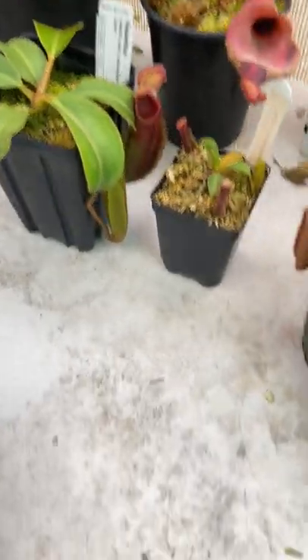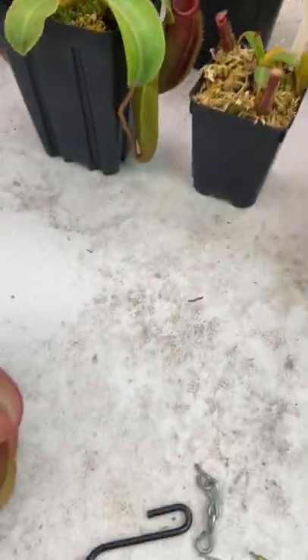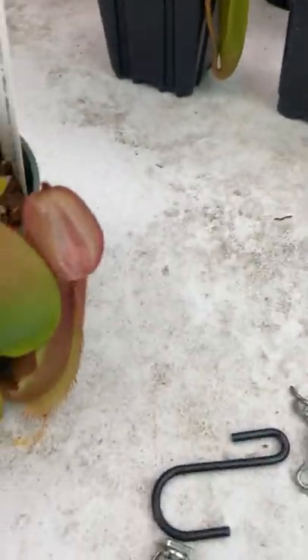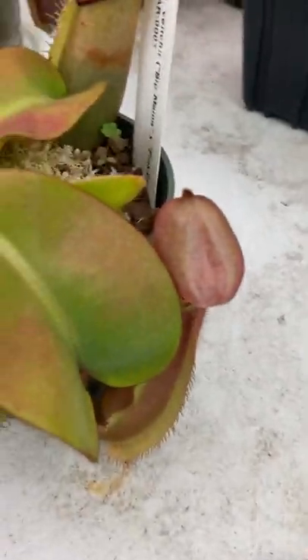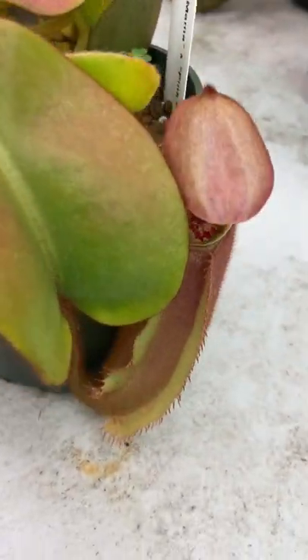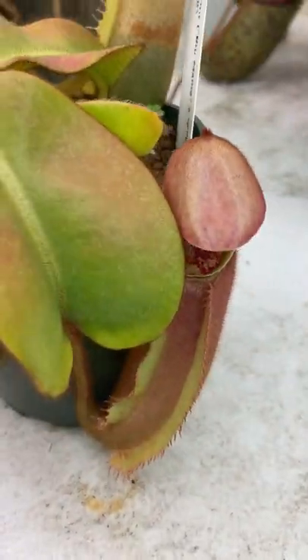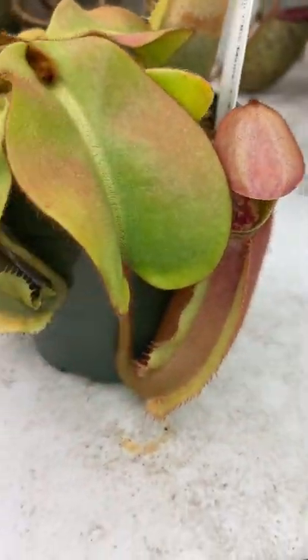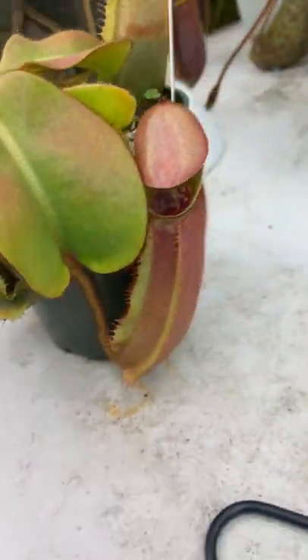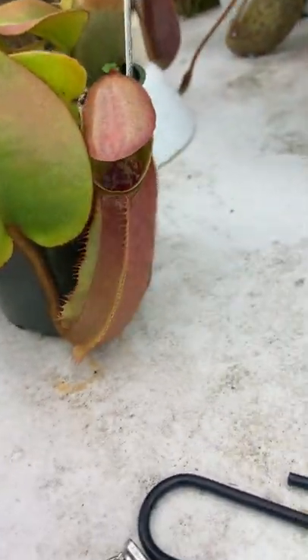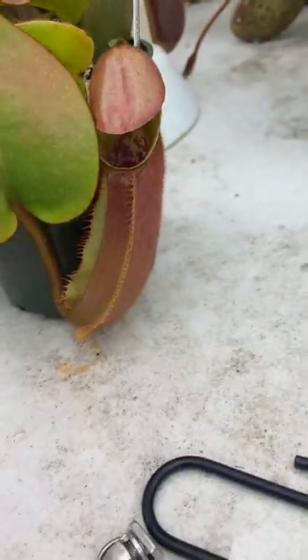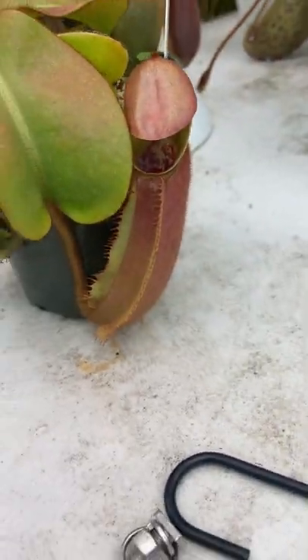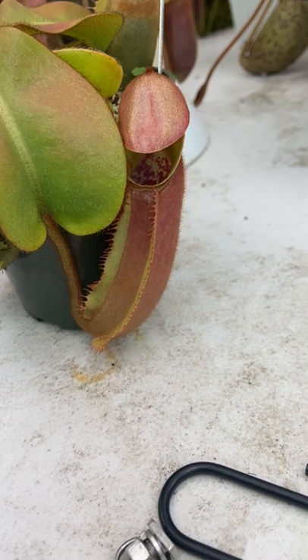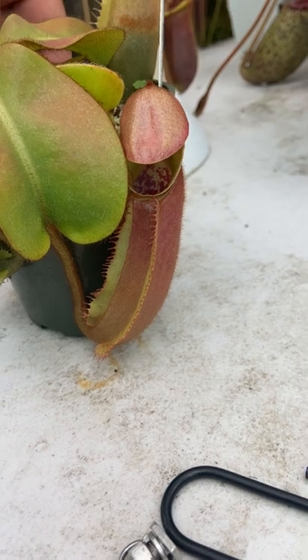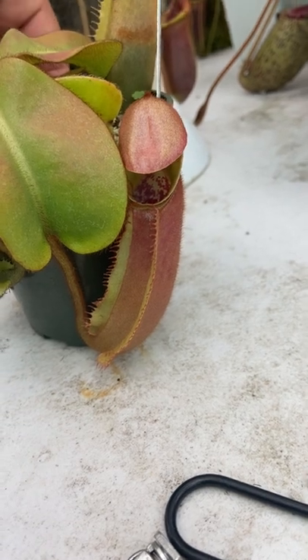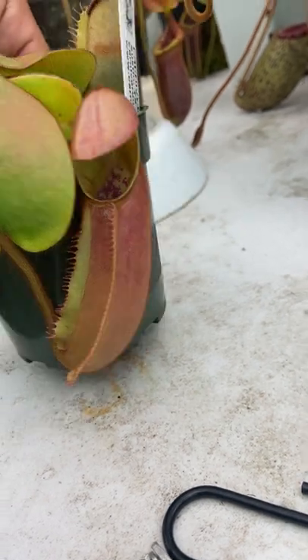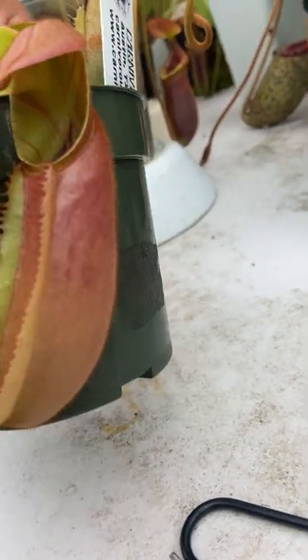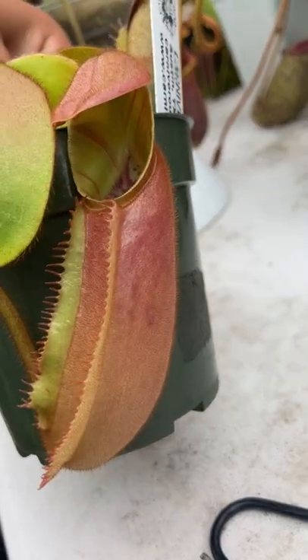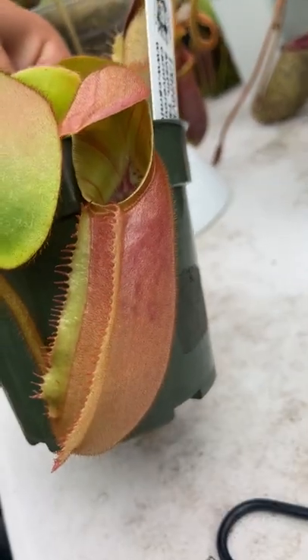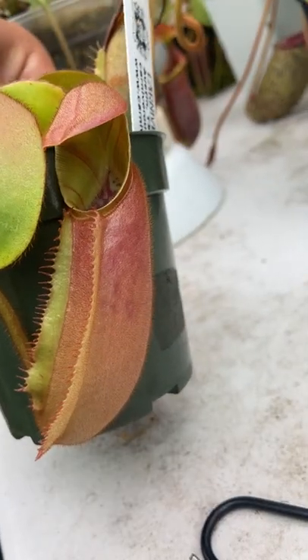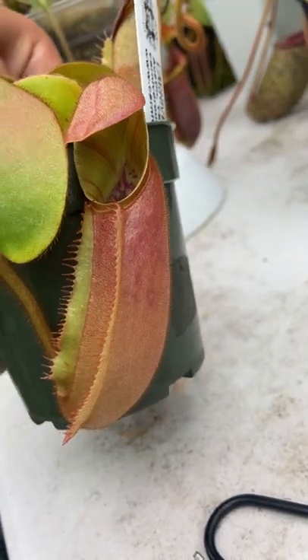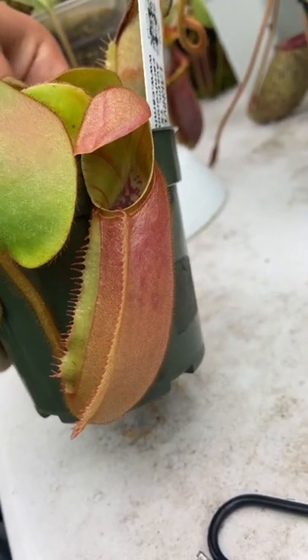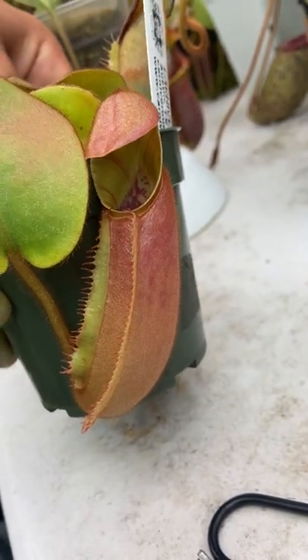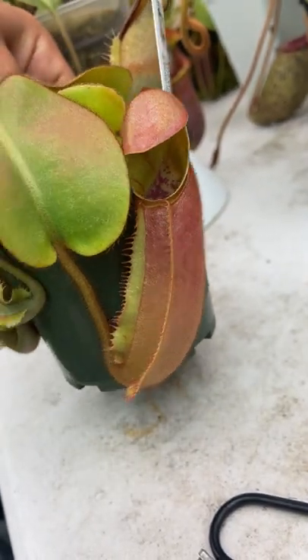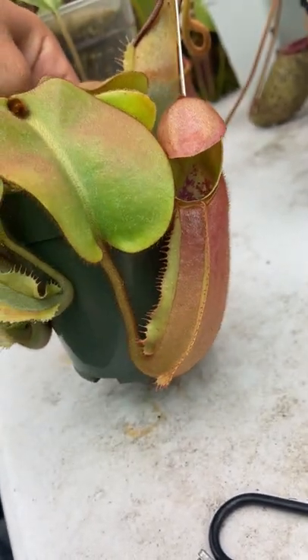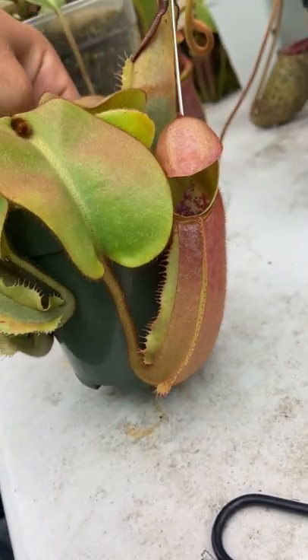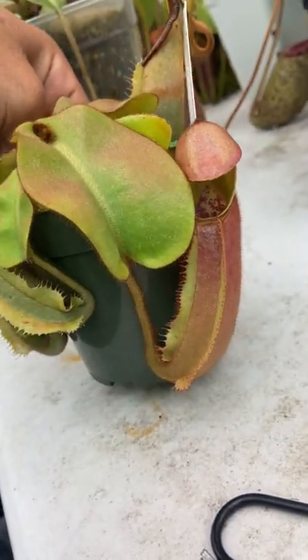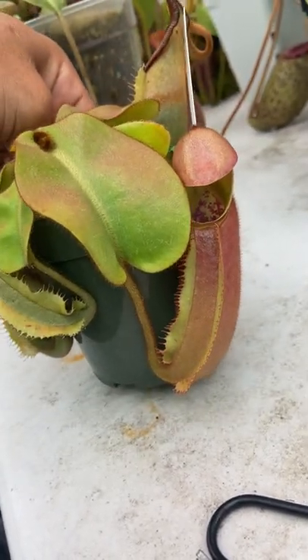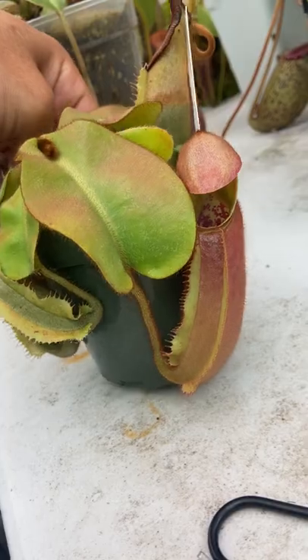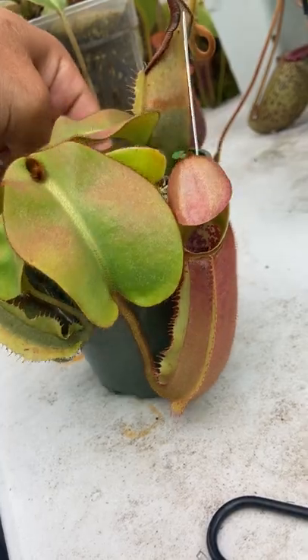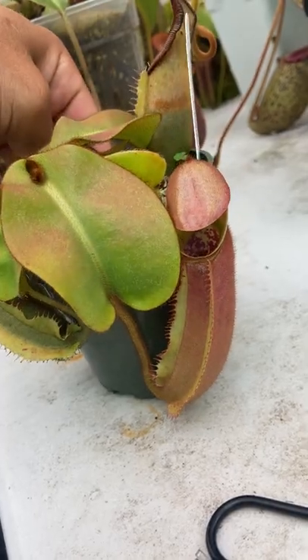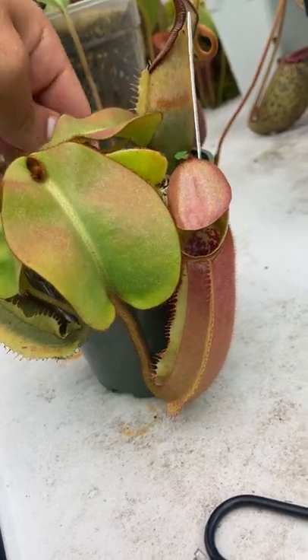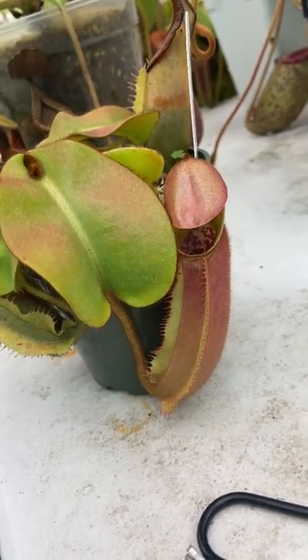Here's my Carnivaro Veitchii. Just opened up a new pitcher here — nice pink body. Really excited to see what this pitcher looks like when it's fully formed.